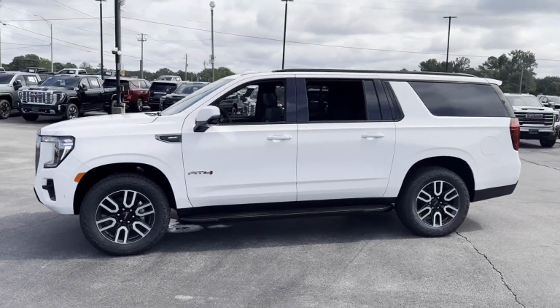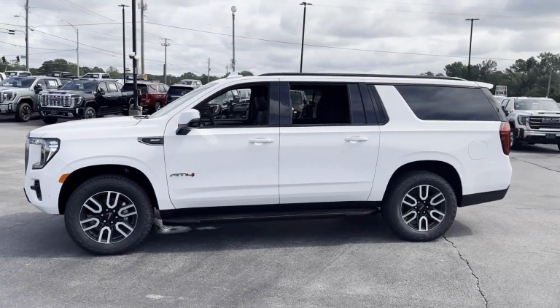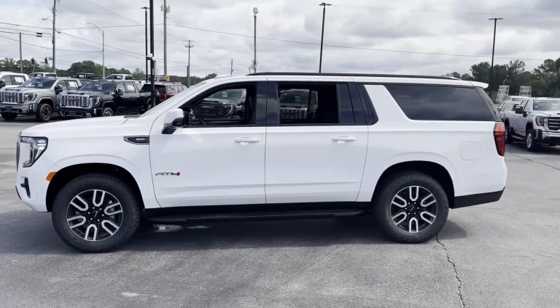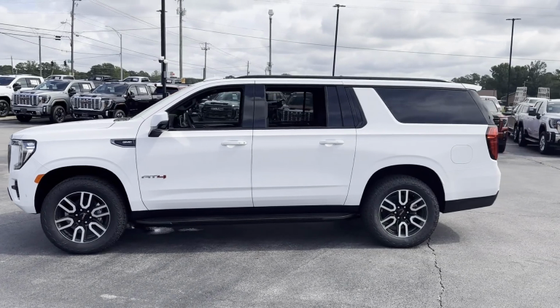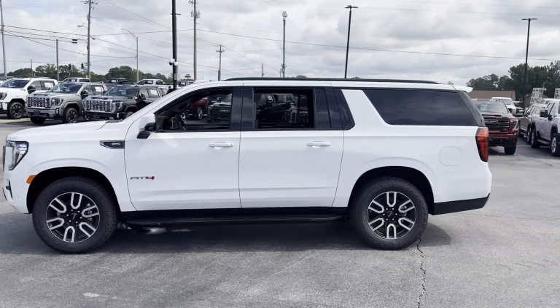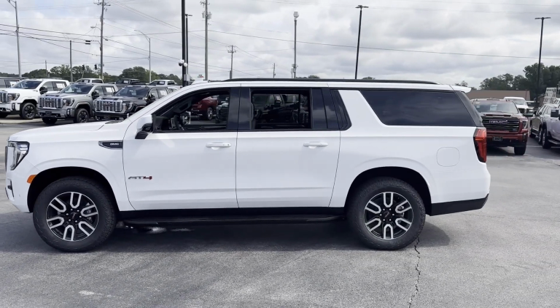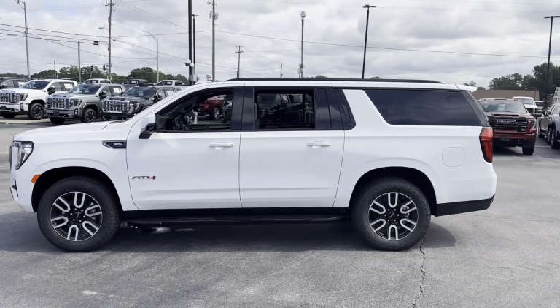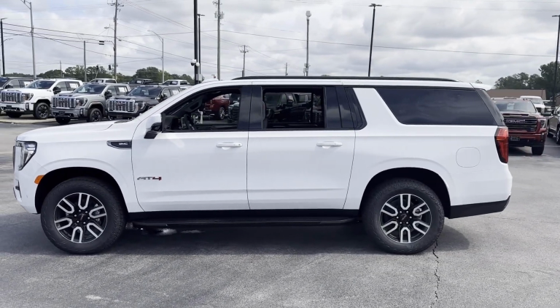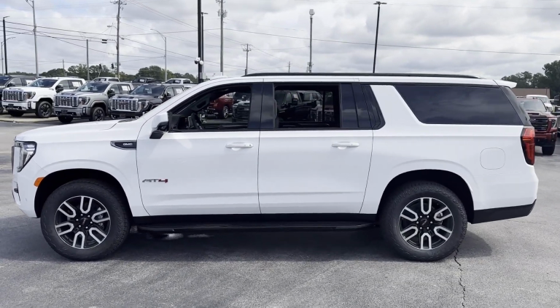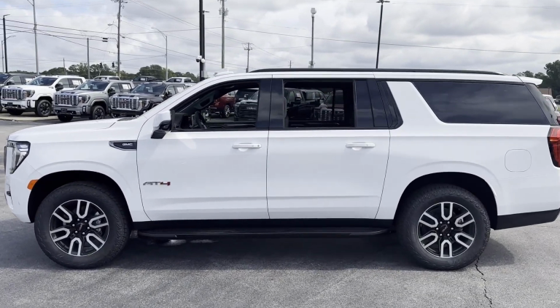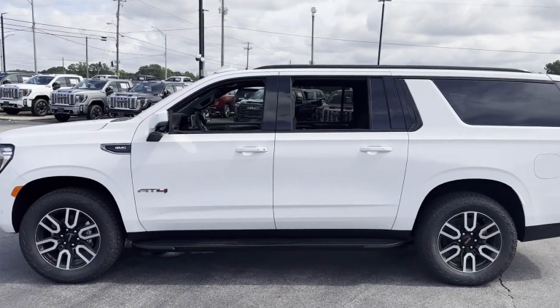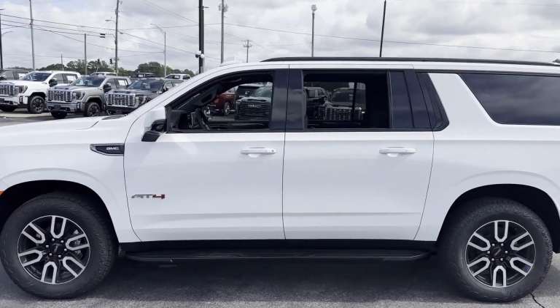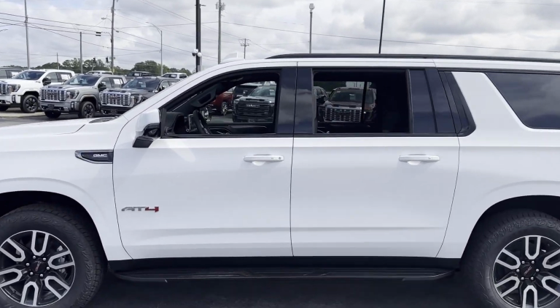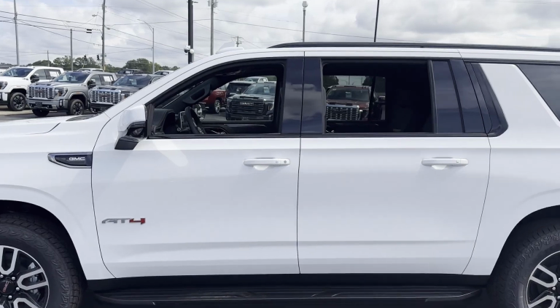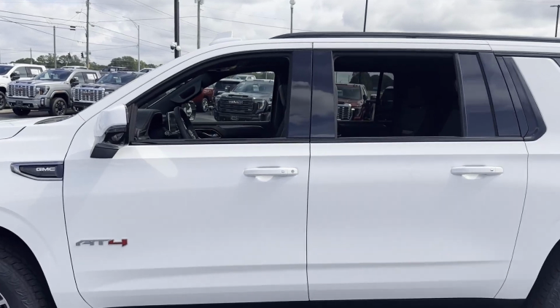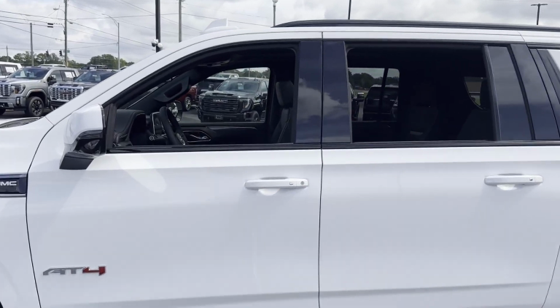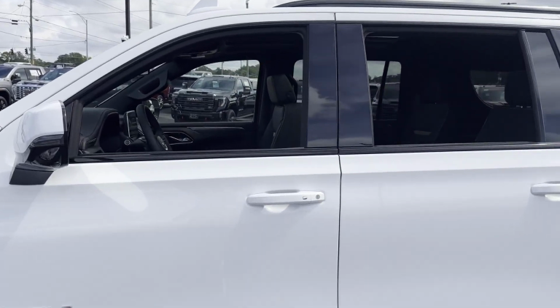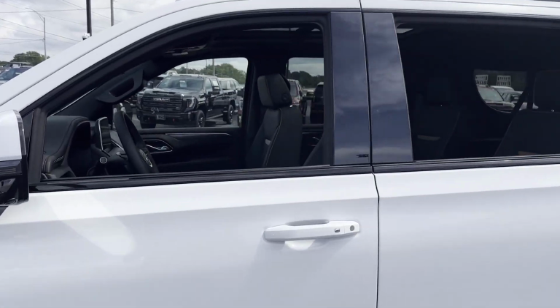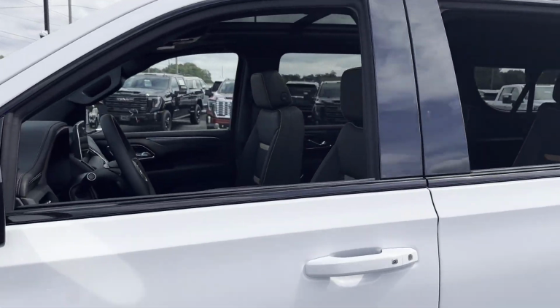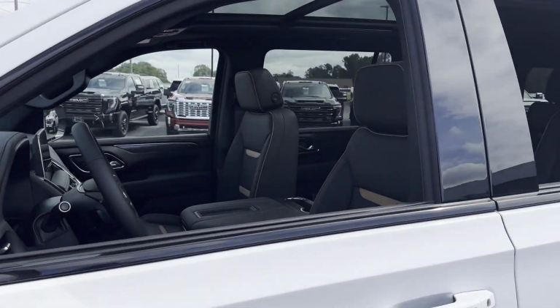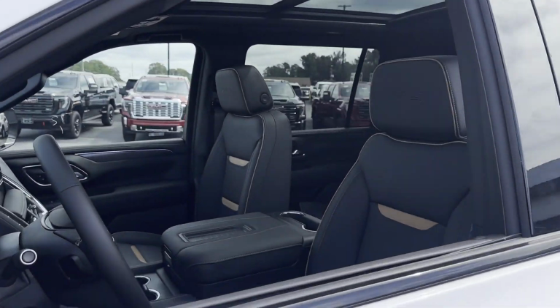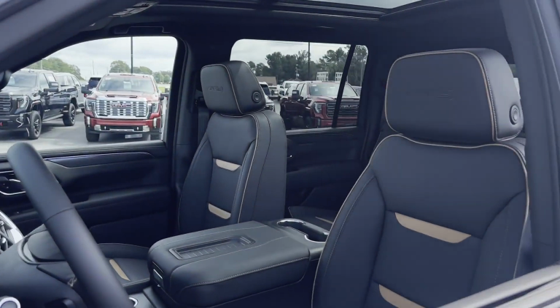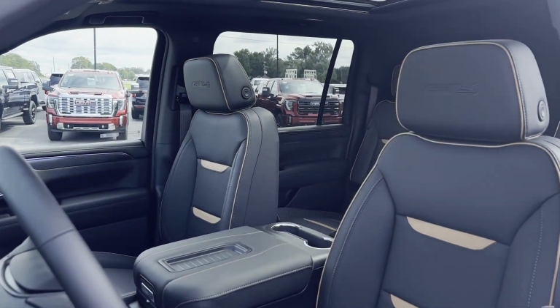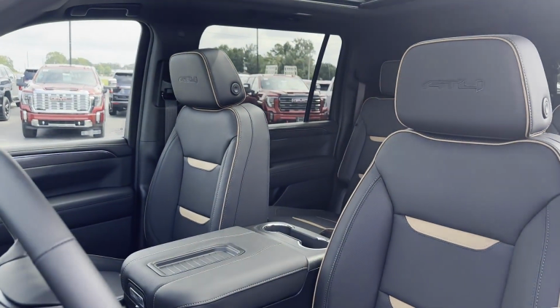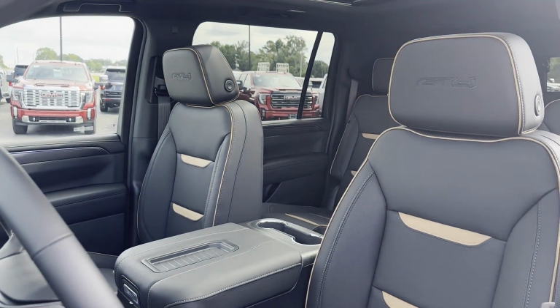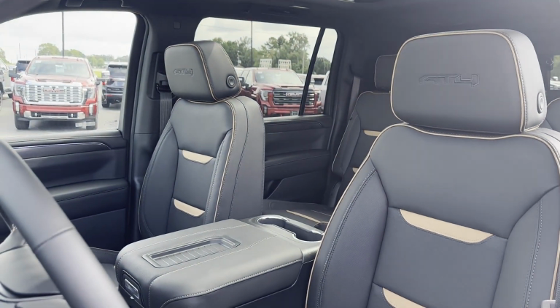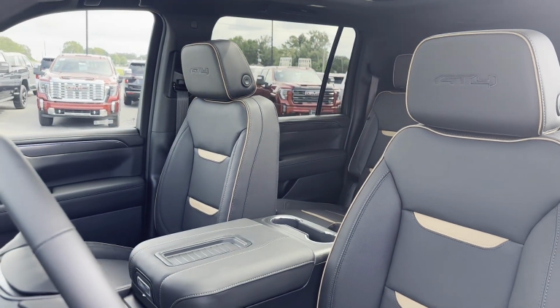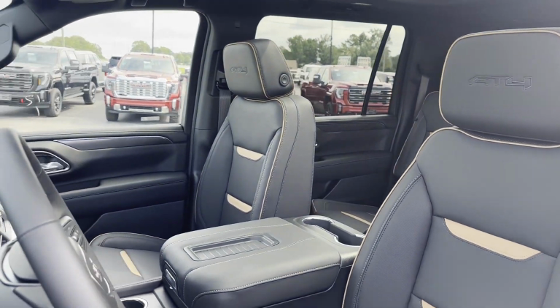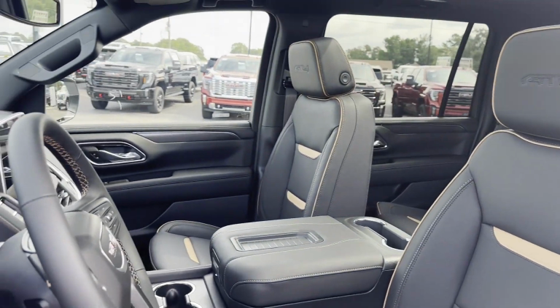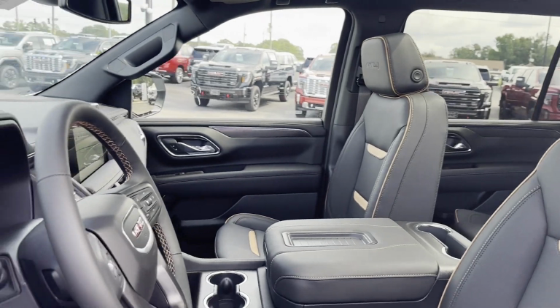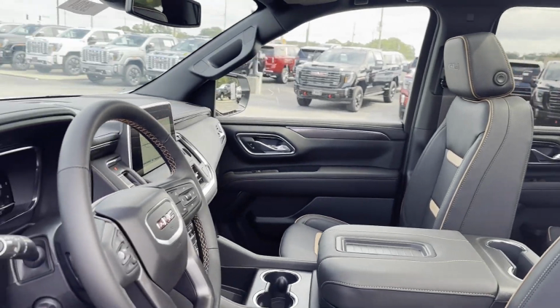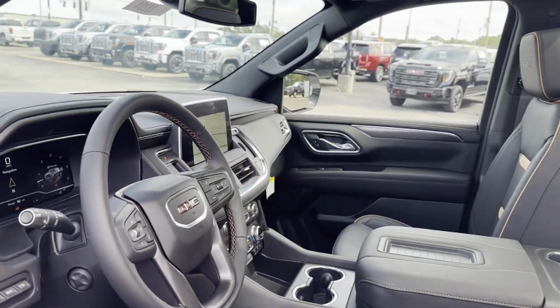Cross-traffic alert. Lane-keeping assist. Side-view mirrors with turn signals. Lane departure warning. Wi-Fi hotspot. Satellite radio.